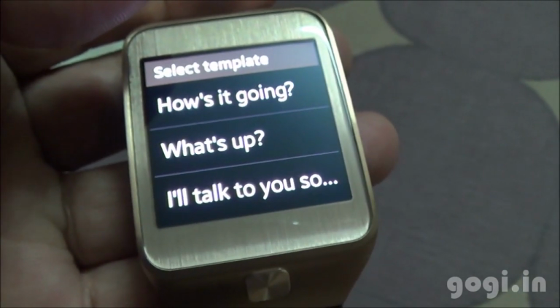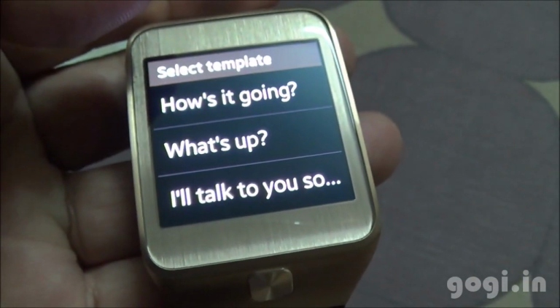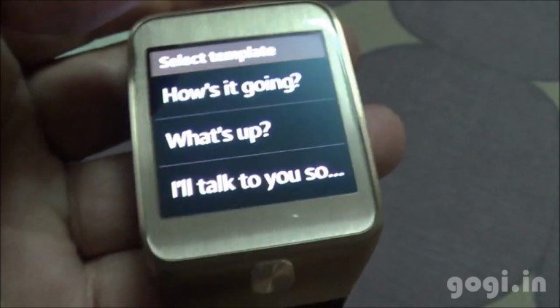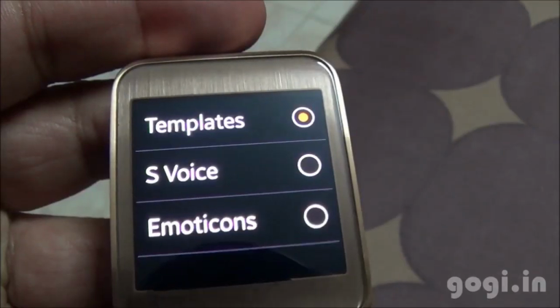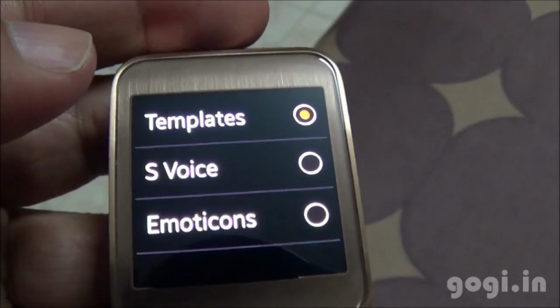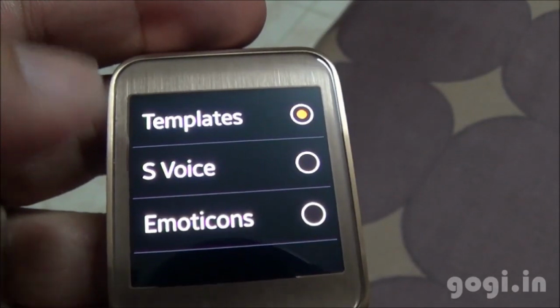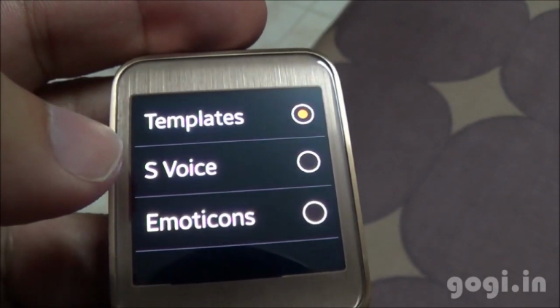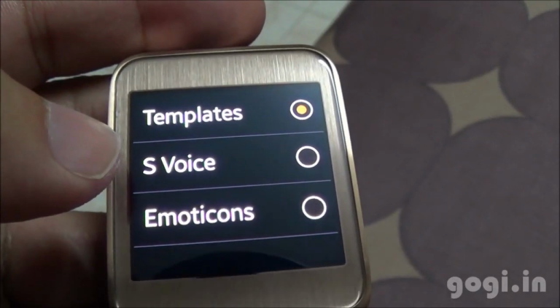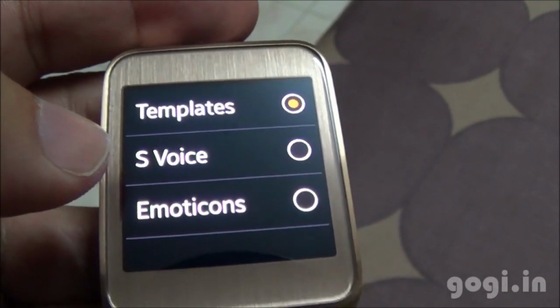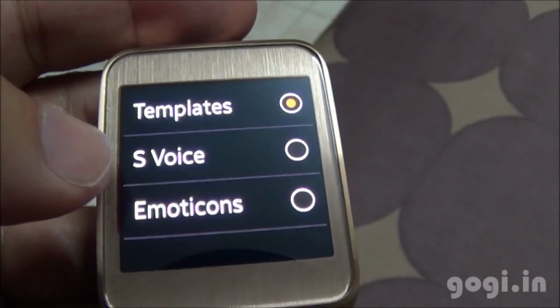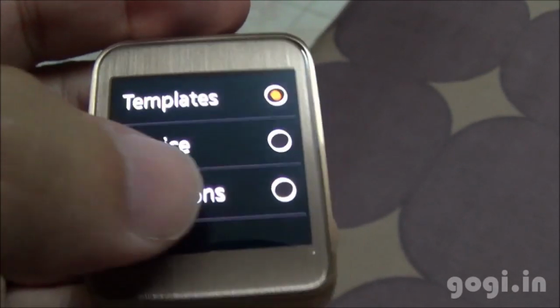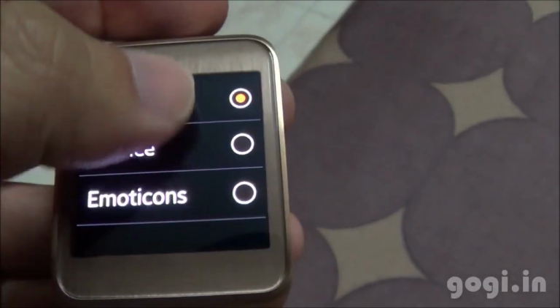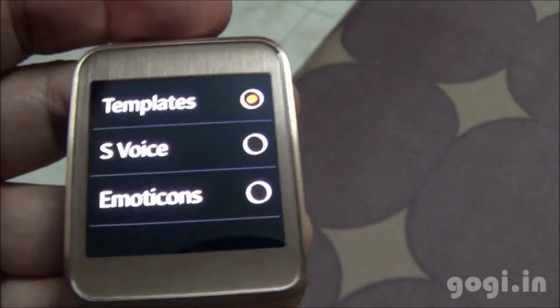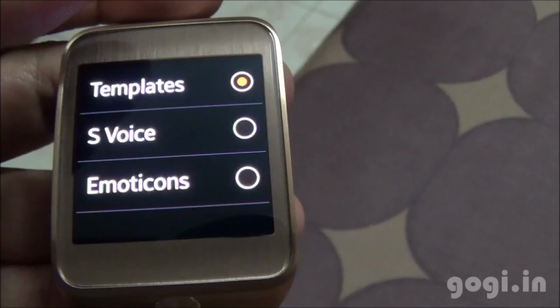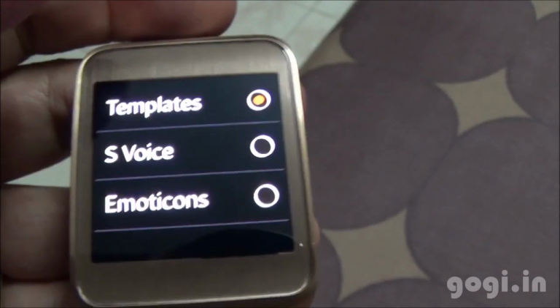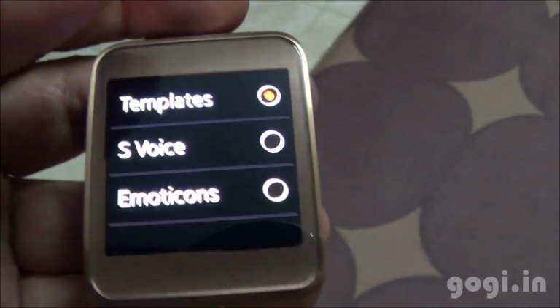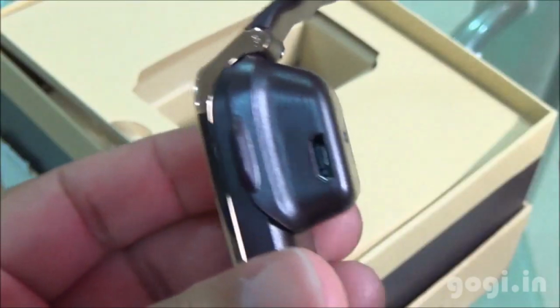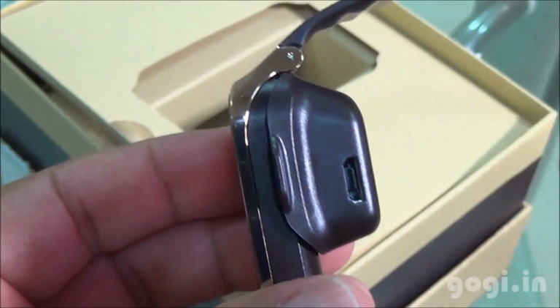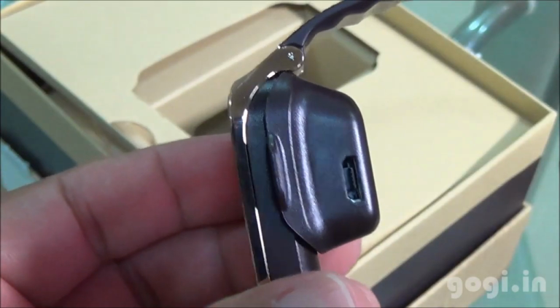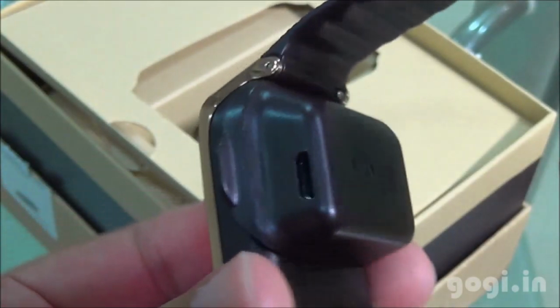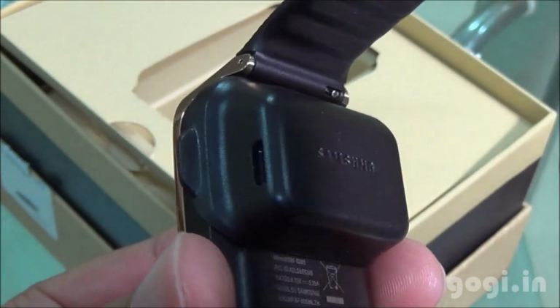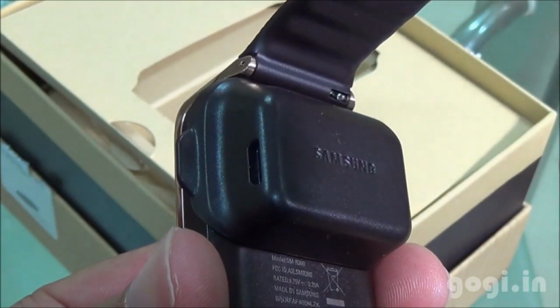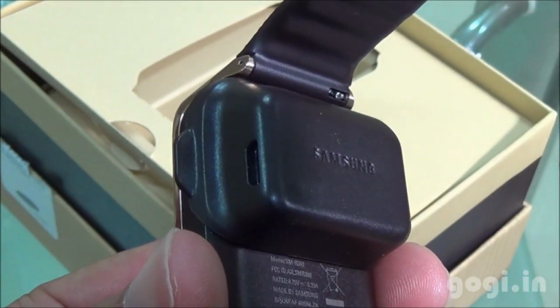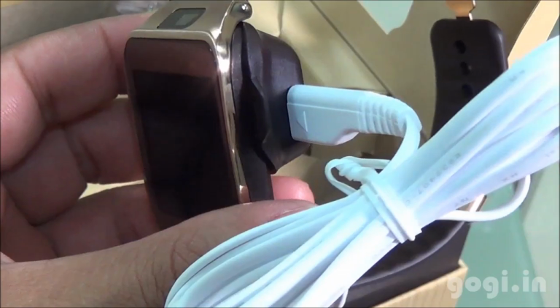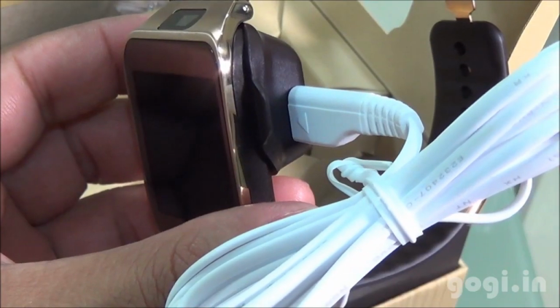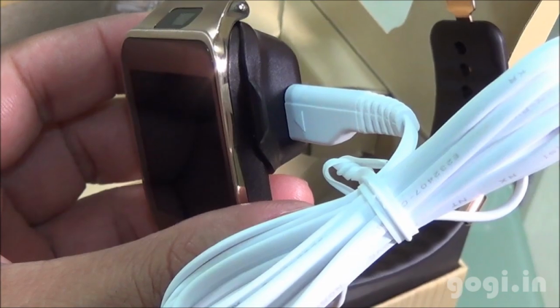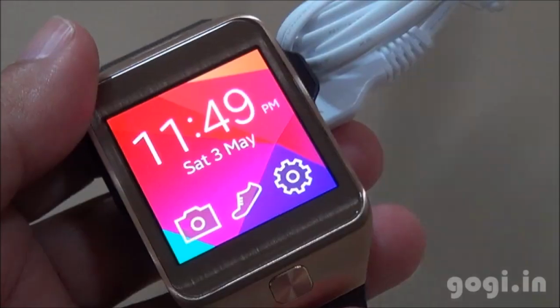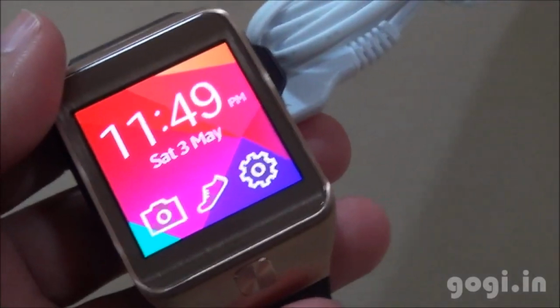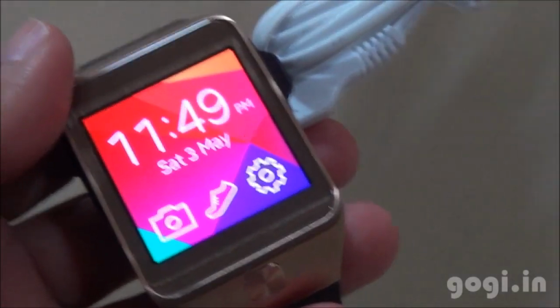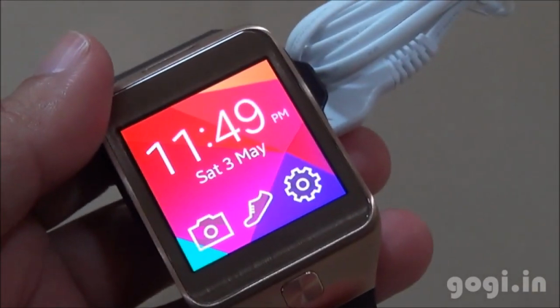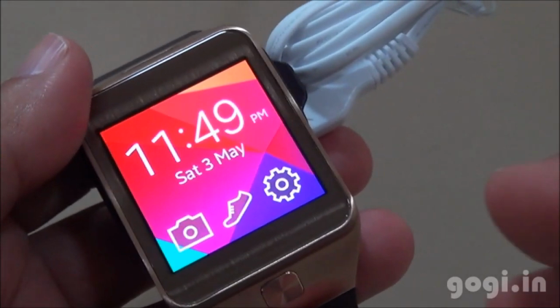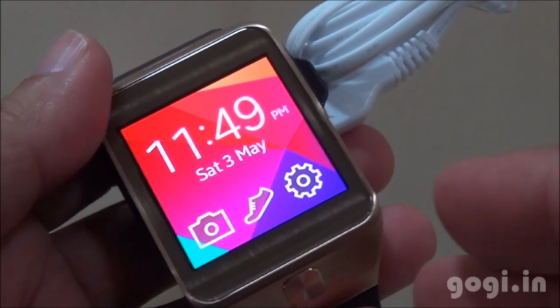You can use the smartwatch to read SMSs and reply using predefined messages. There is also an S-Voice option to convert speech to text. To charge the device, clip it into the charging dock and connect it to the power source.